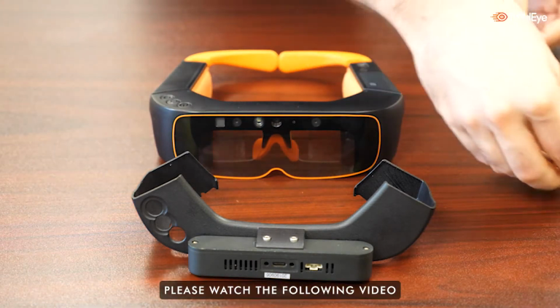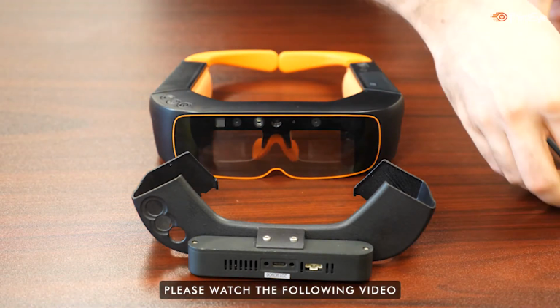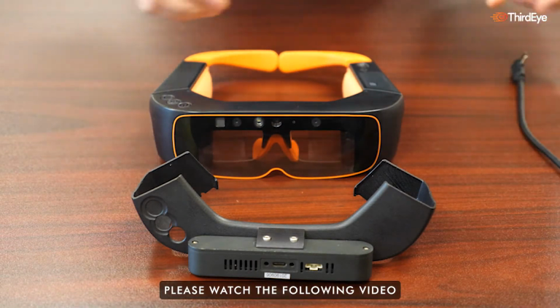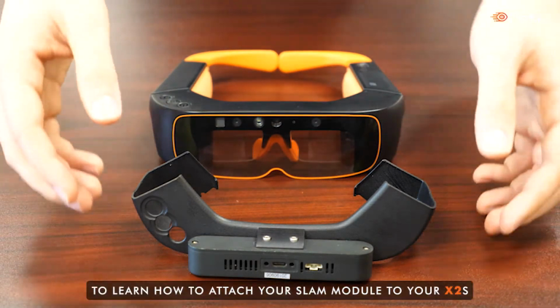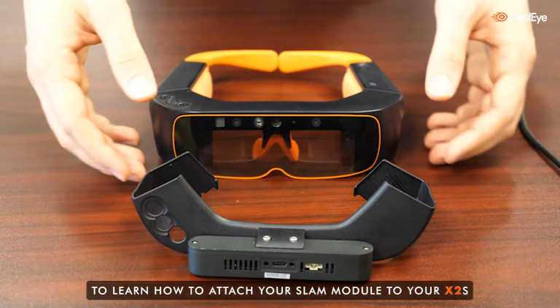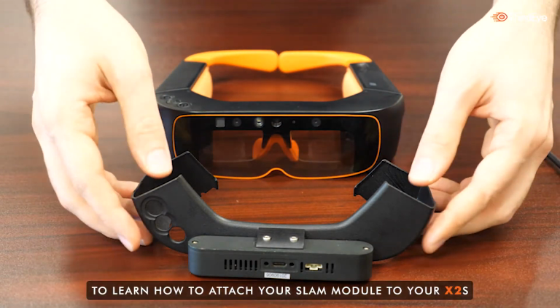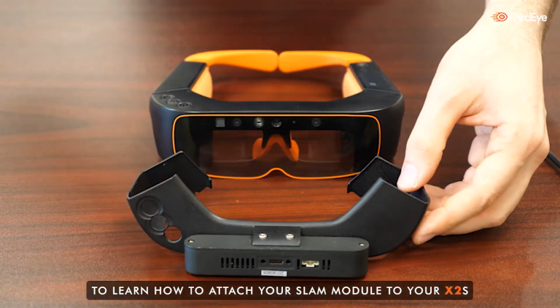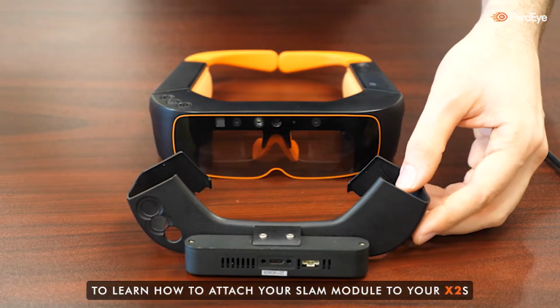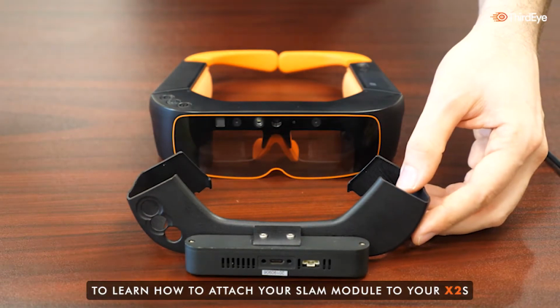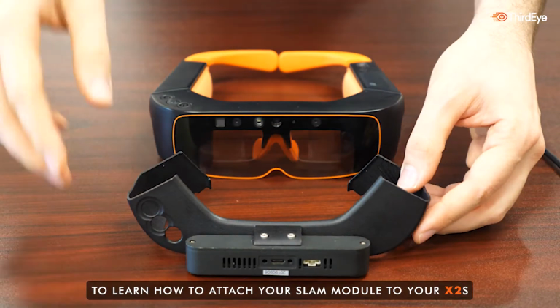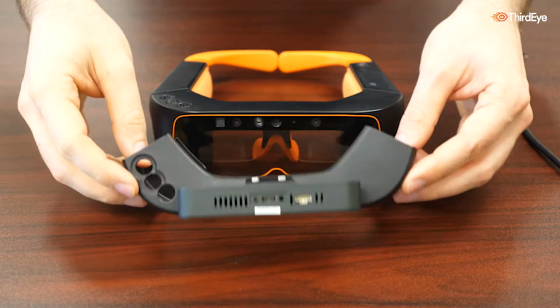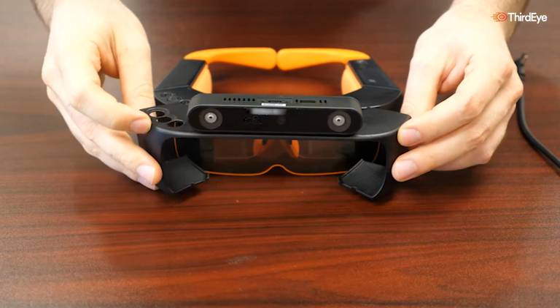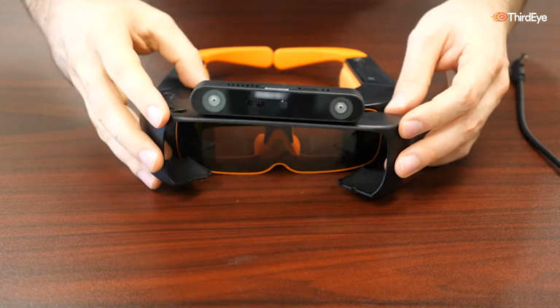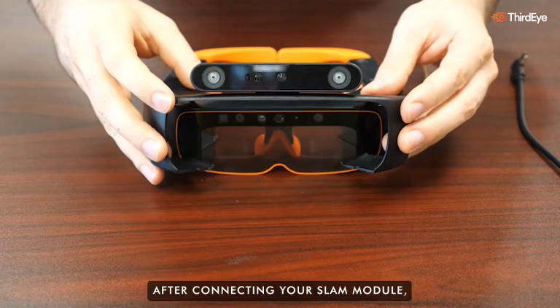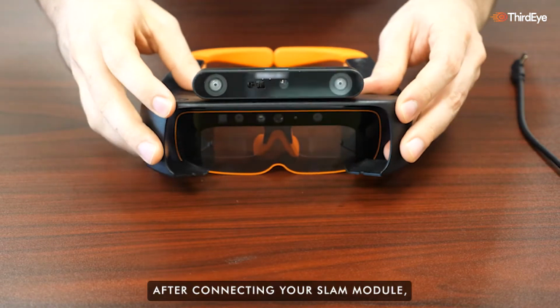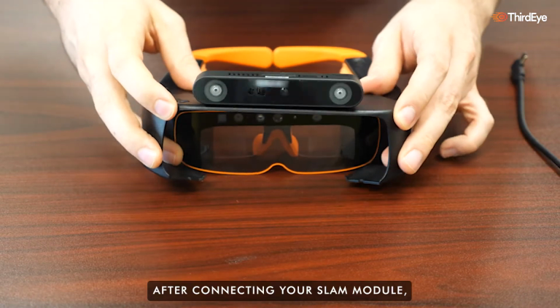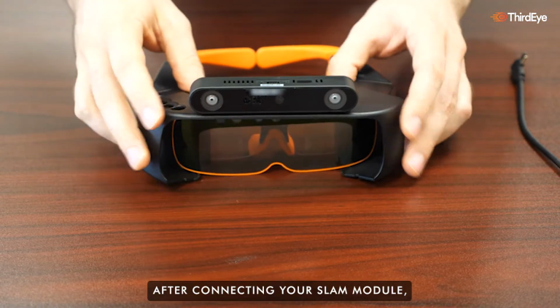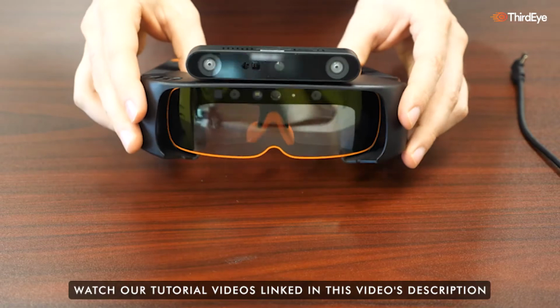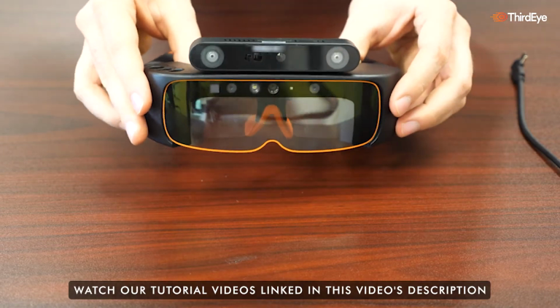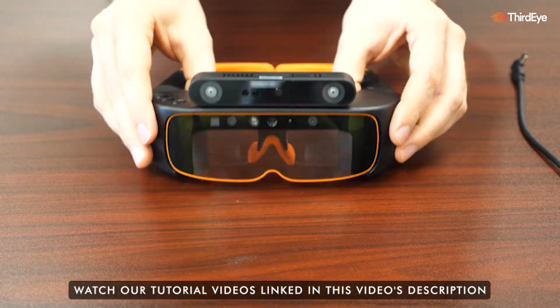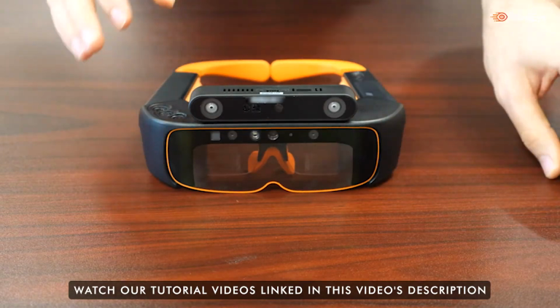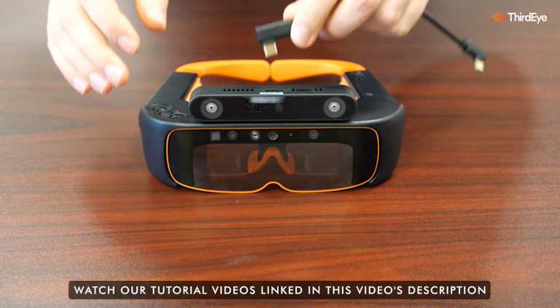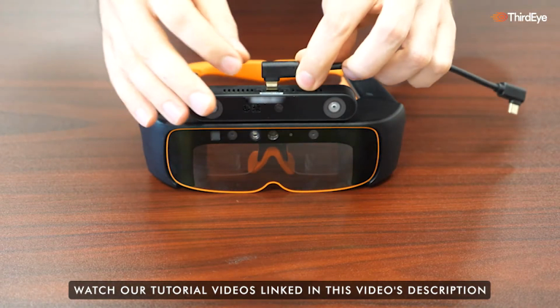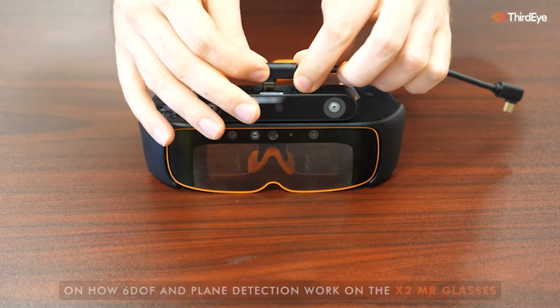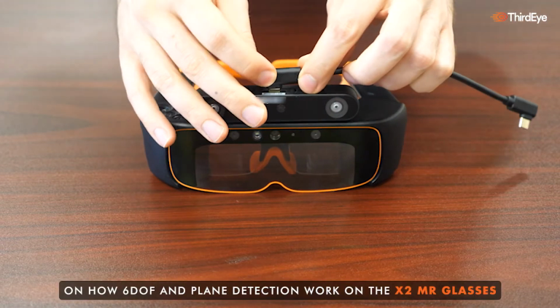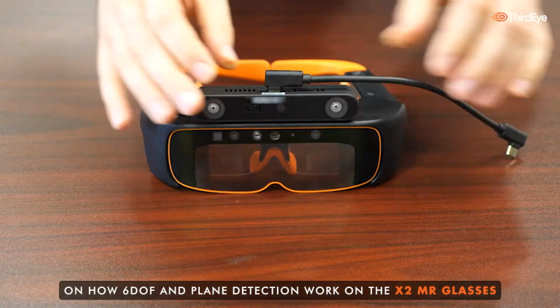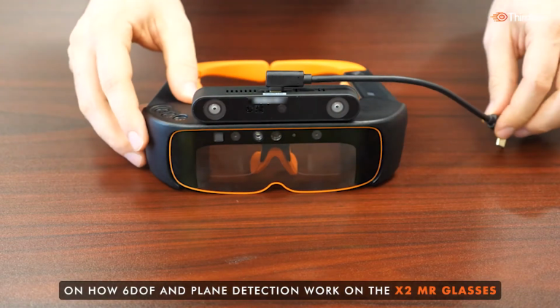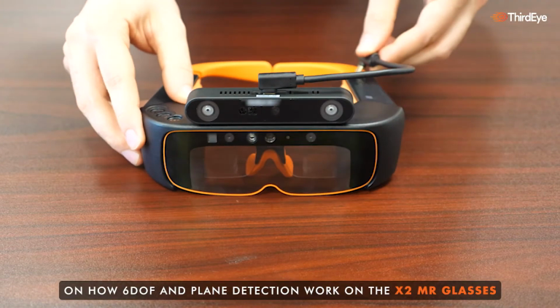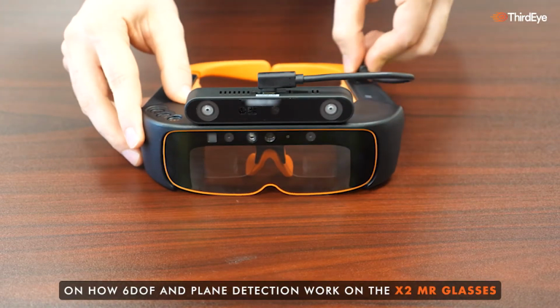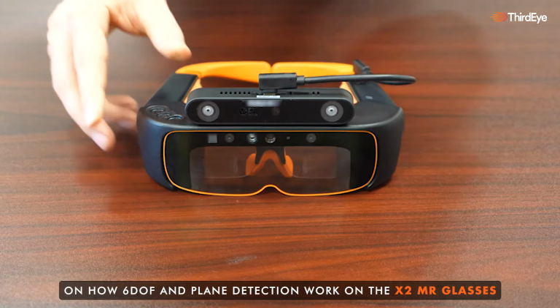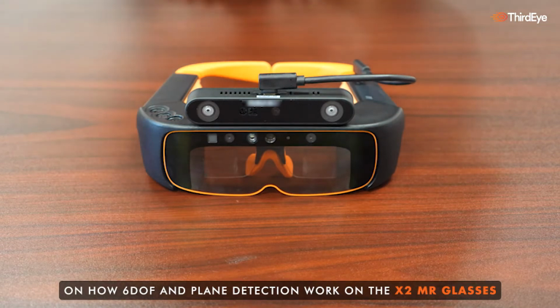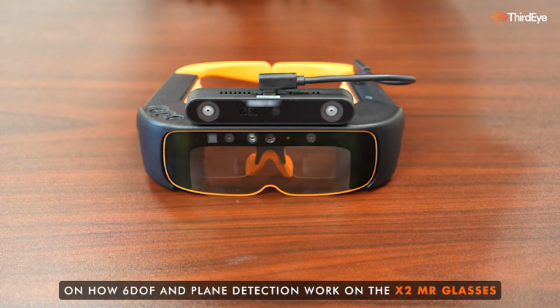Please watch the following video to learn how to attach your SLAM module to your X2s. After connecting your SLAM module, watch our tutorial videos linked in this video's description on how 6DOF and plane detection work on the X2 MR glasses.